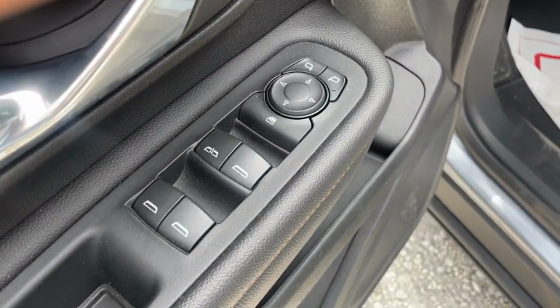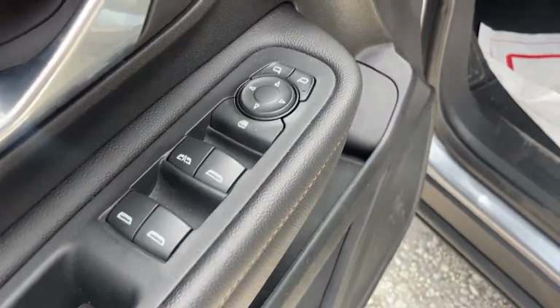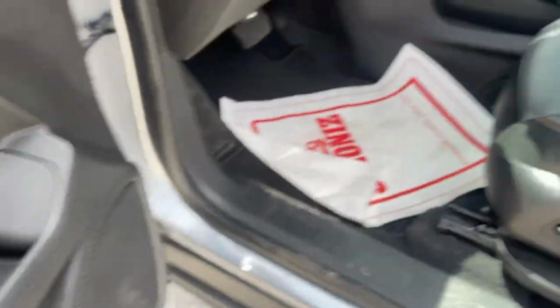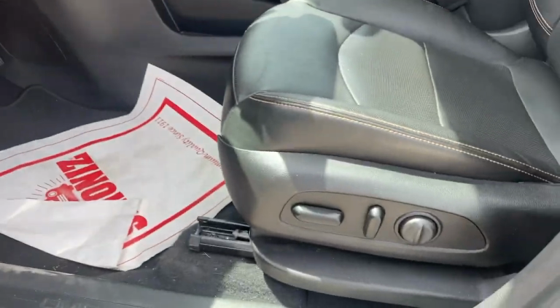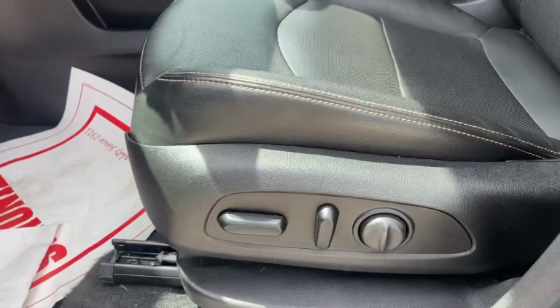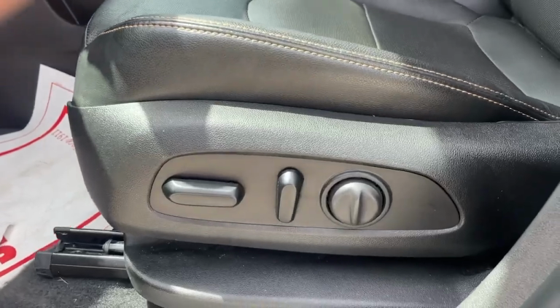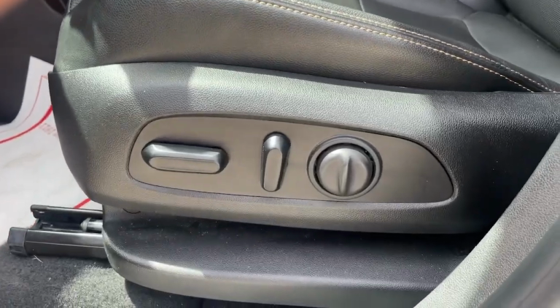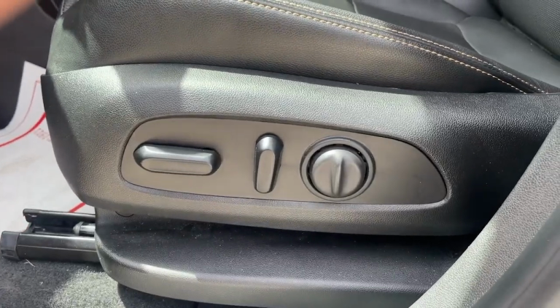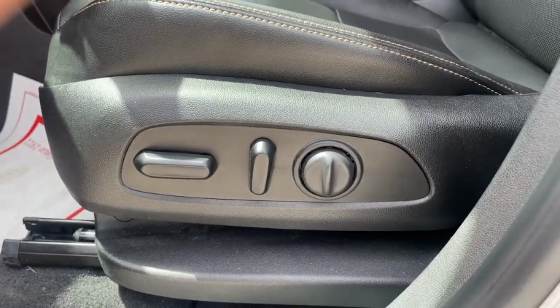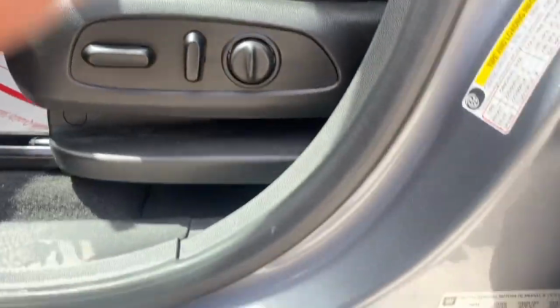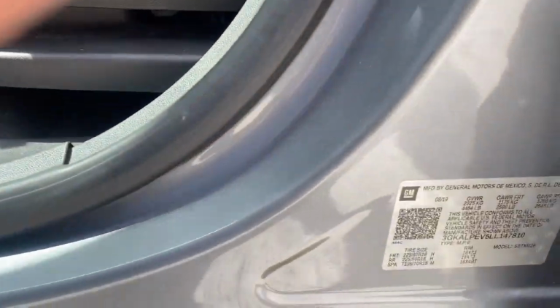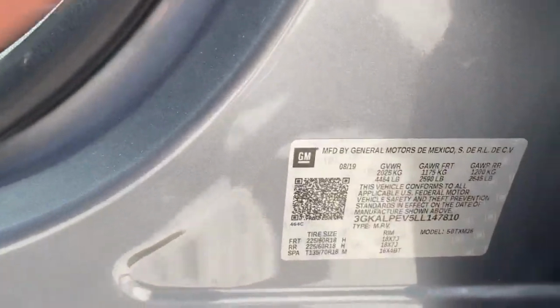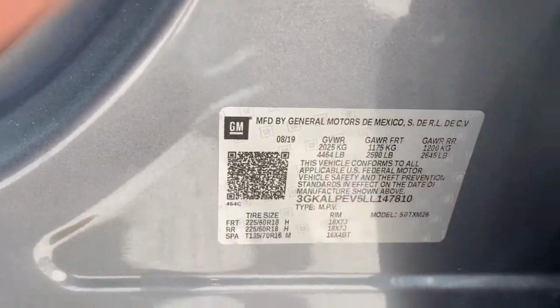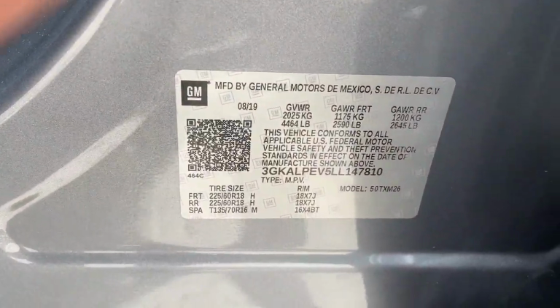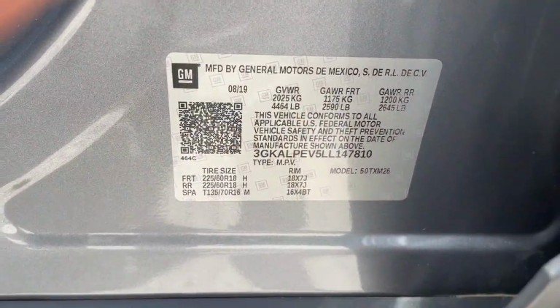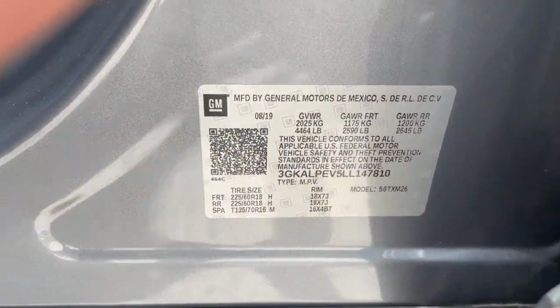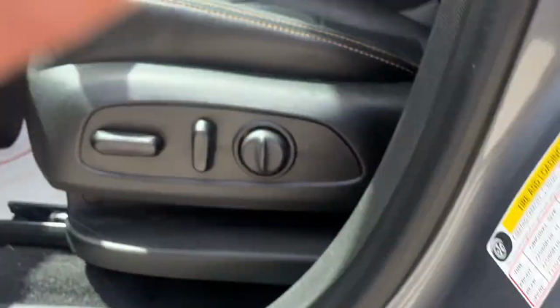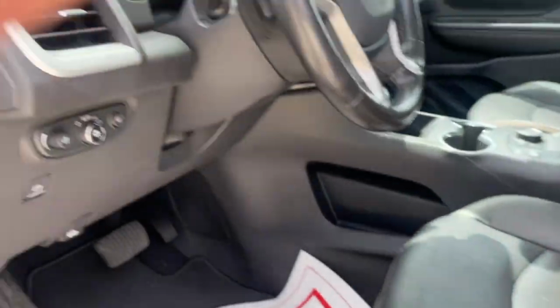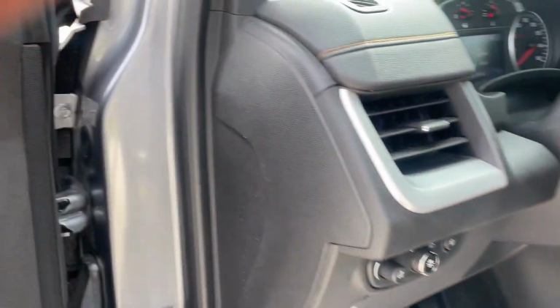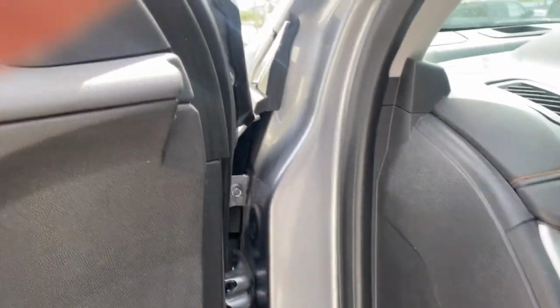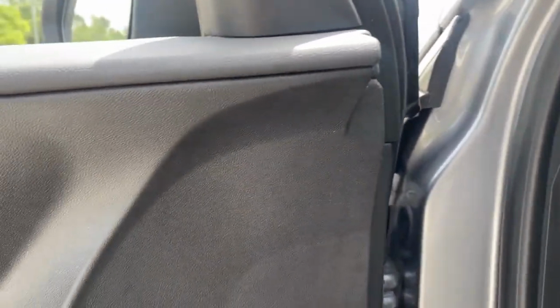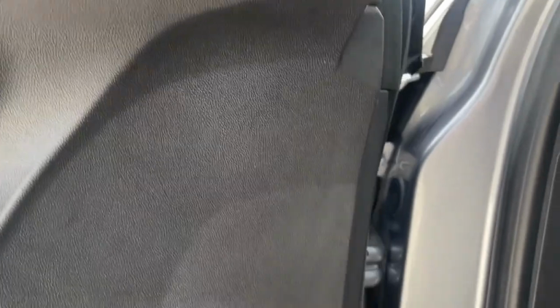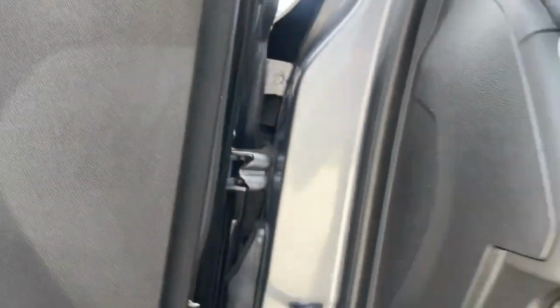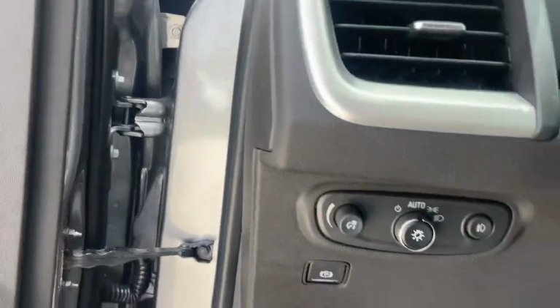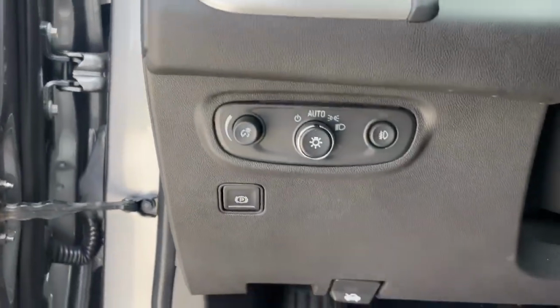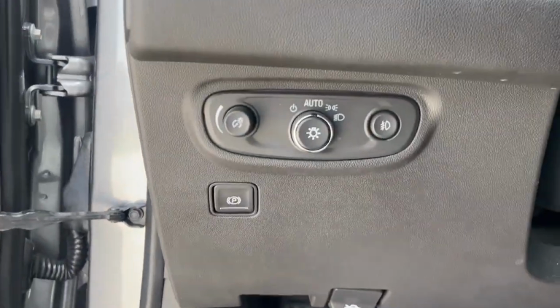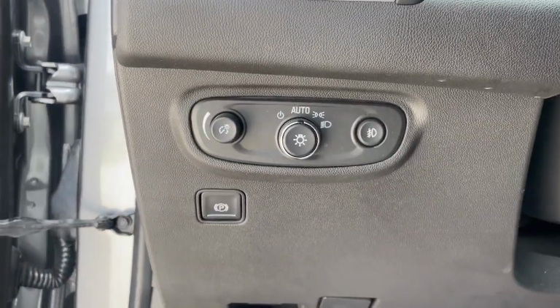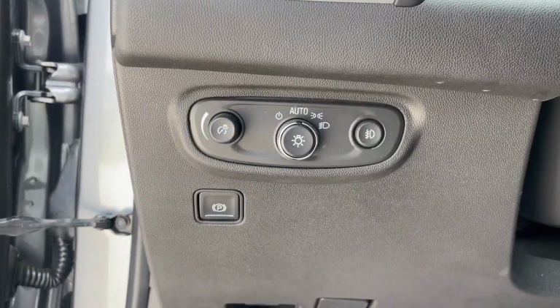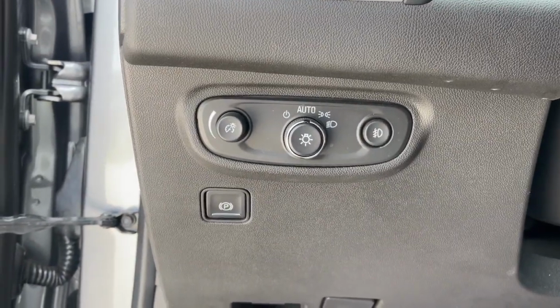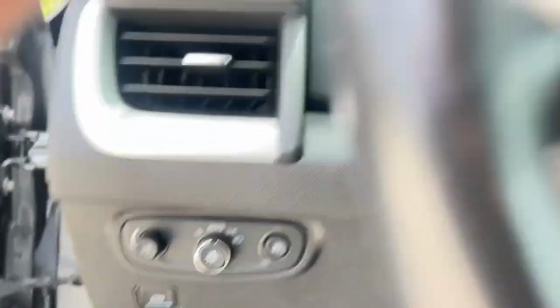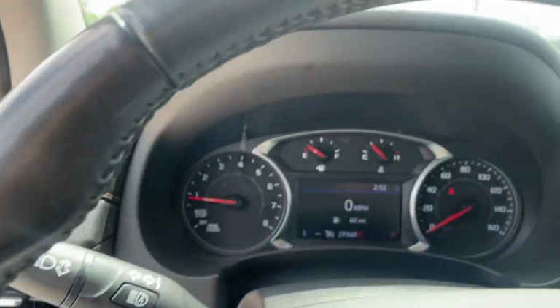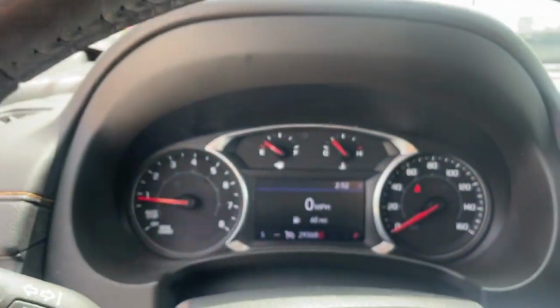Practicality blends with distinctive style in this good-looking Terrain. See for yourself when you take it out for a test drive. Our professional staff looks forward to giving you excellent service.